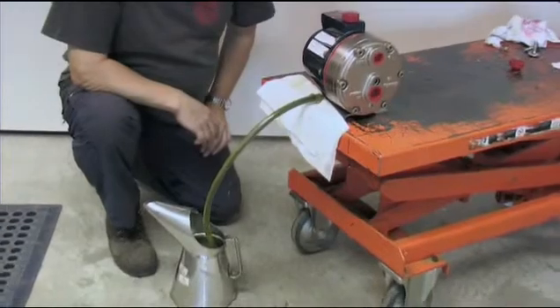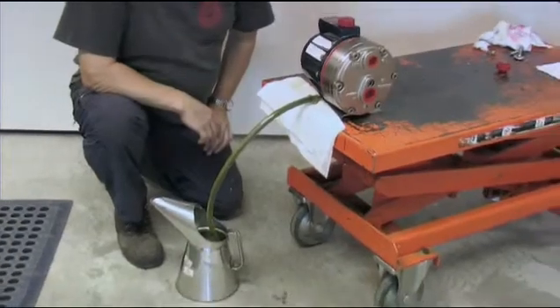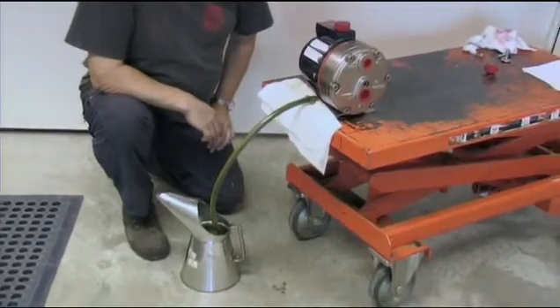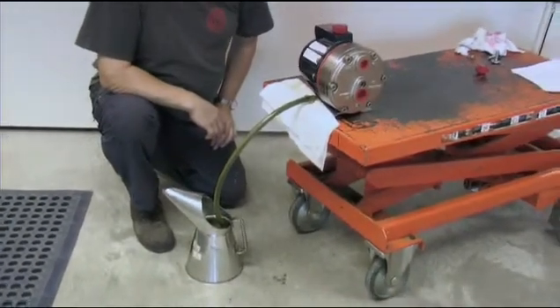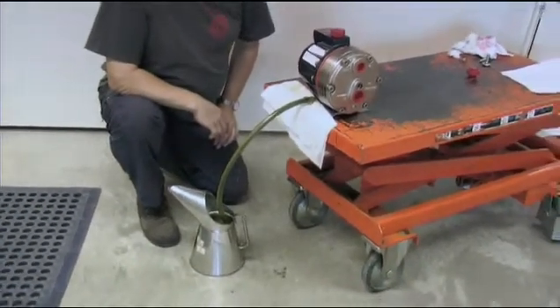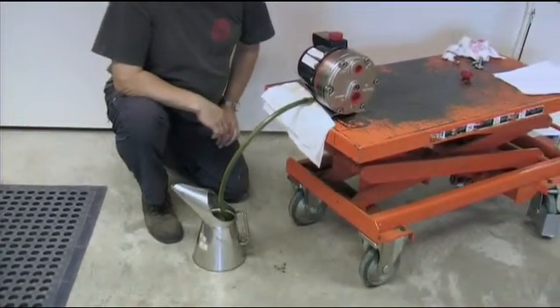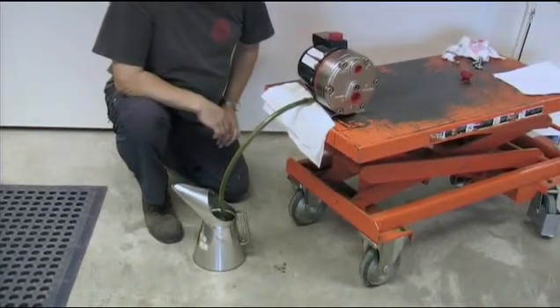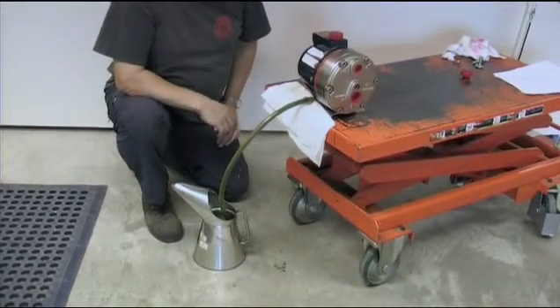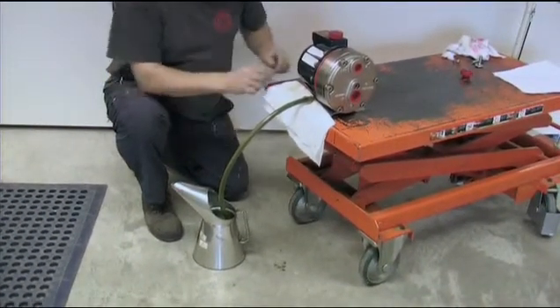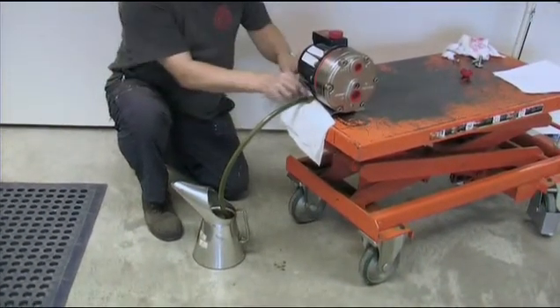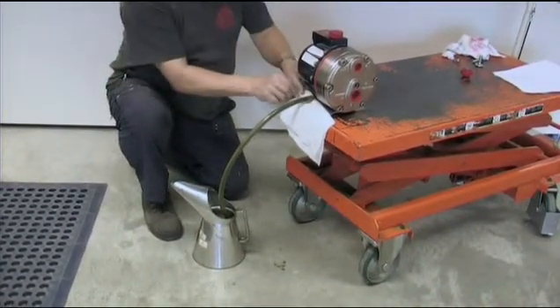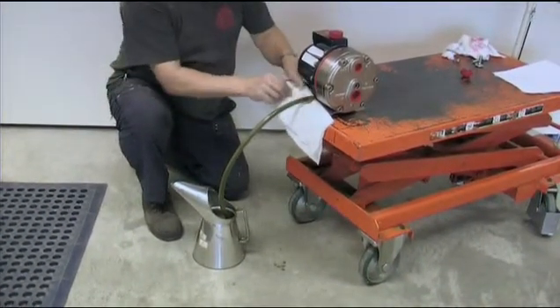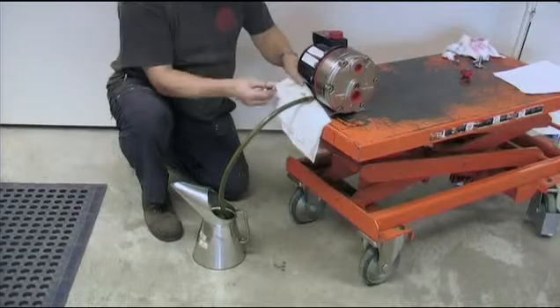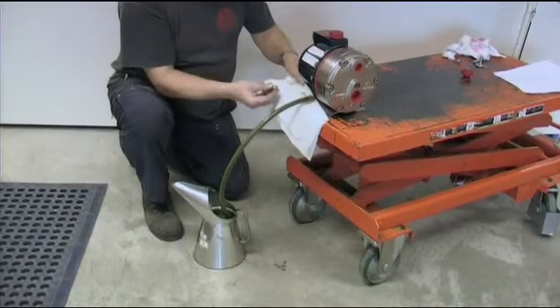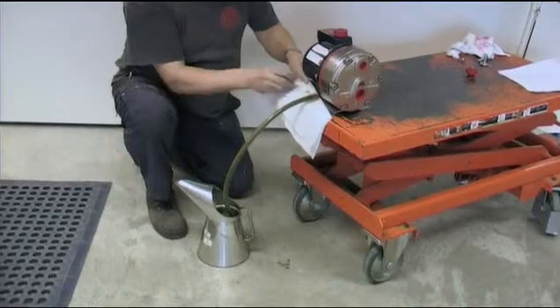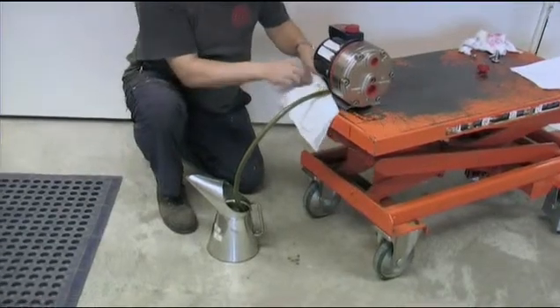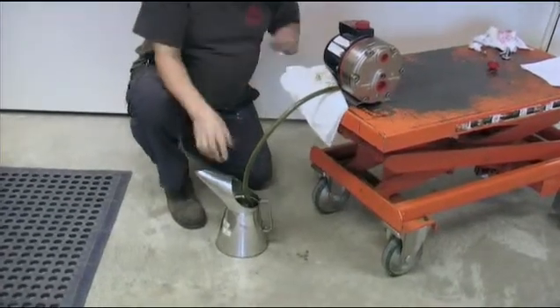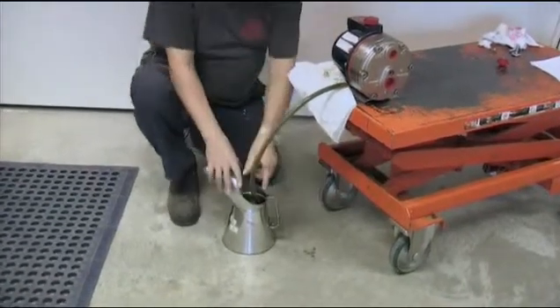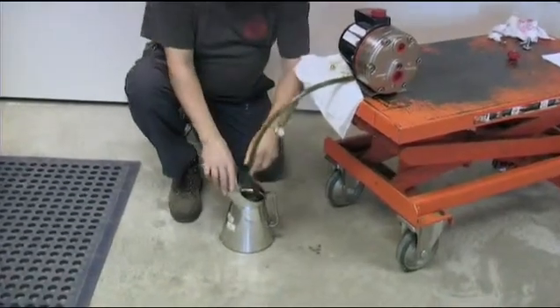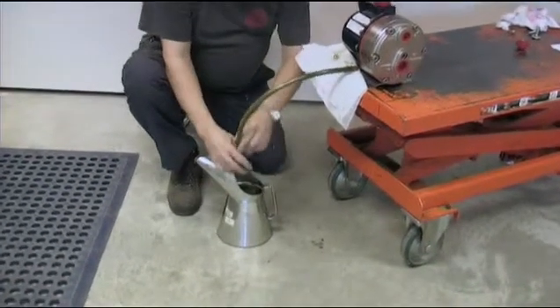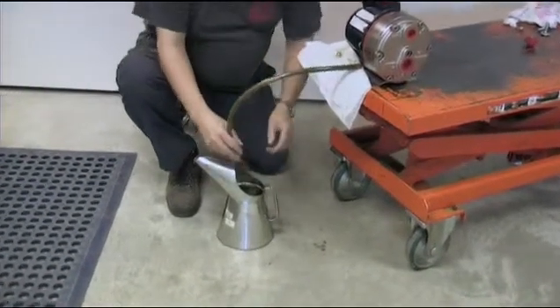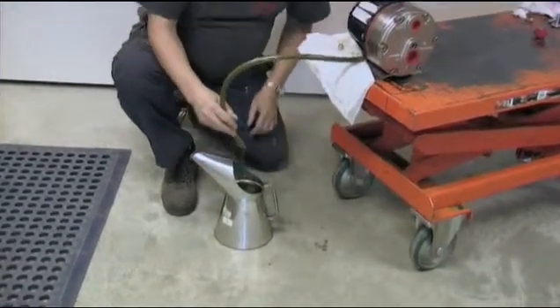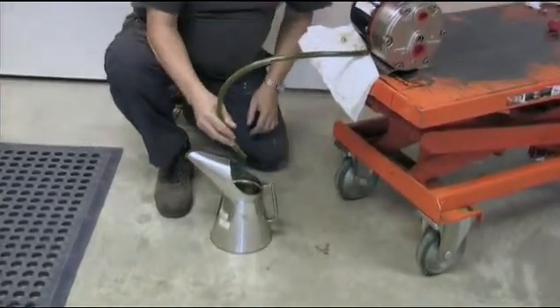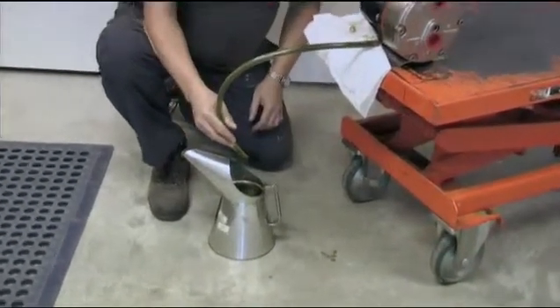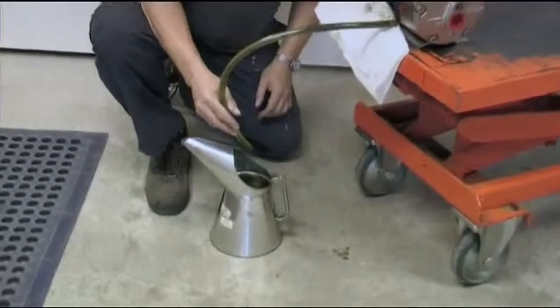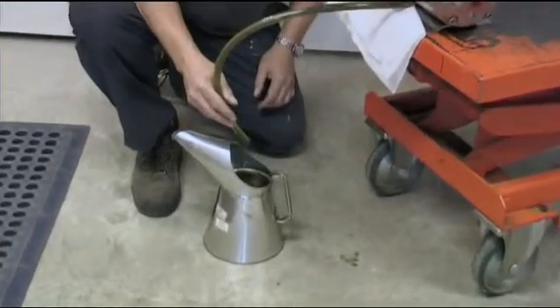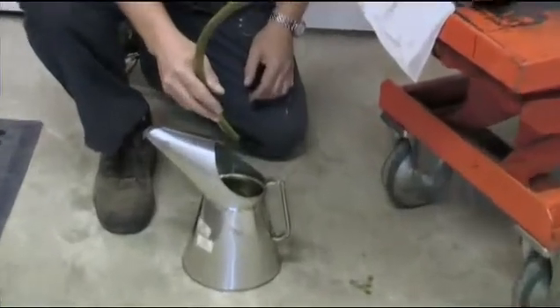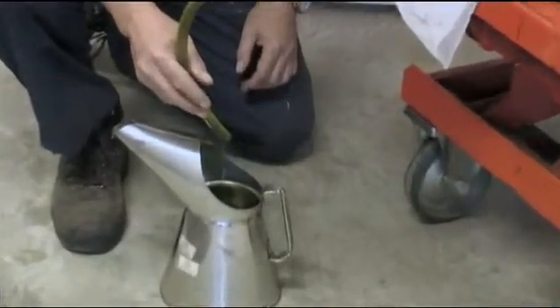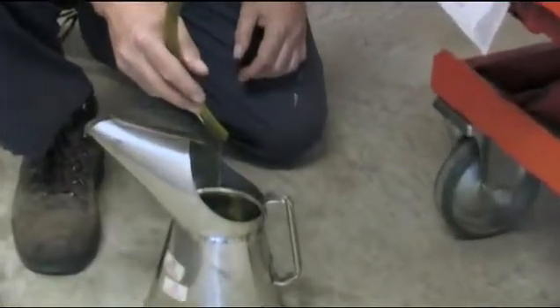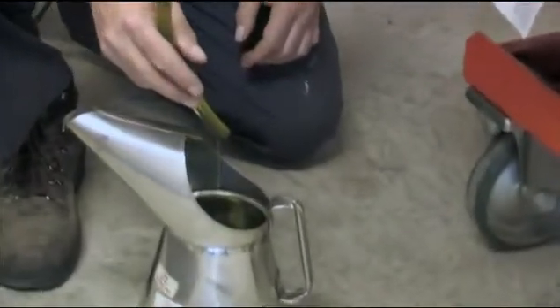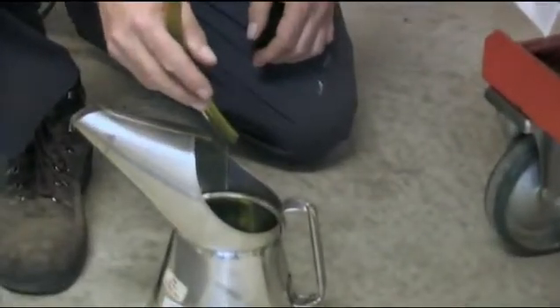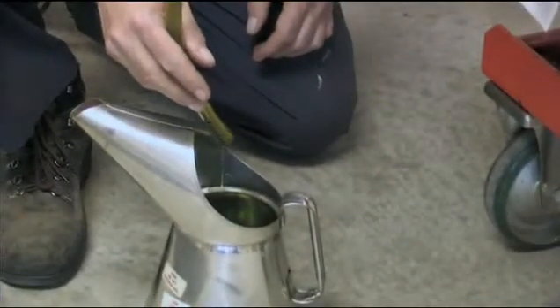The condition of the oil is indicative of the health of the pump. Metallic fines are a sign of wear within the hydraulic end of the pump, while contamination by the pumped fluid is indicative of diaphragm problems.